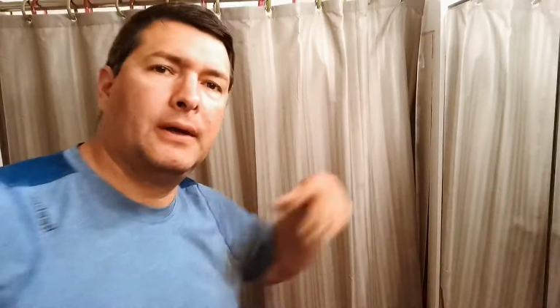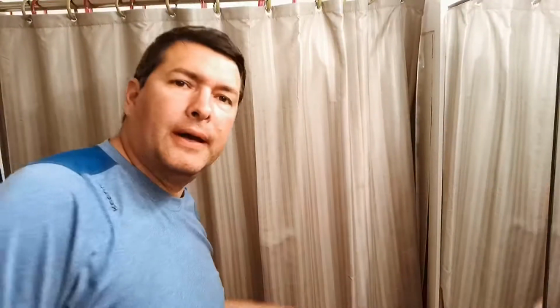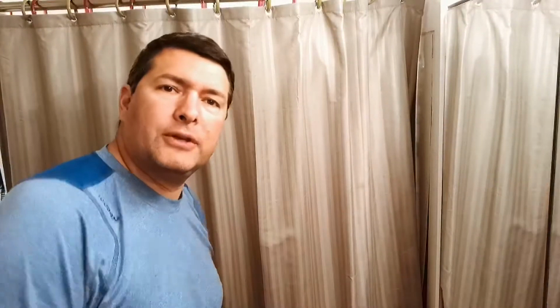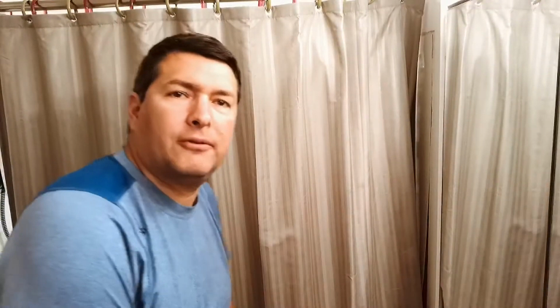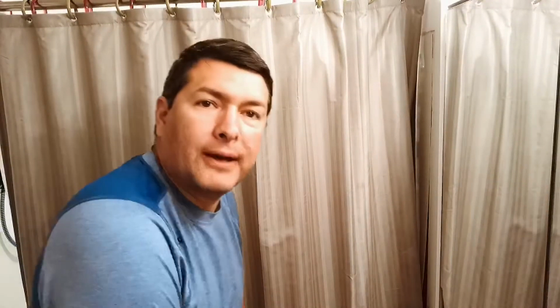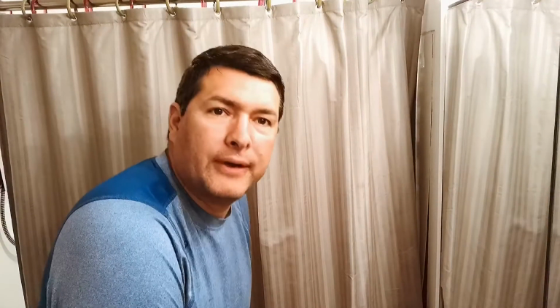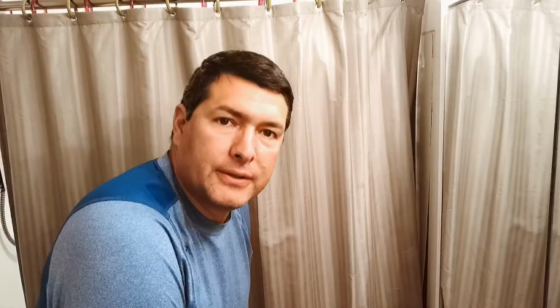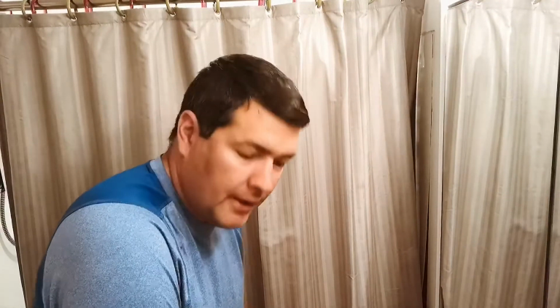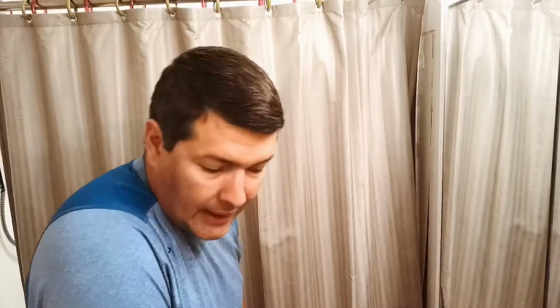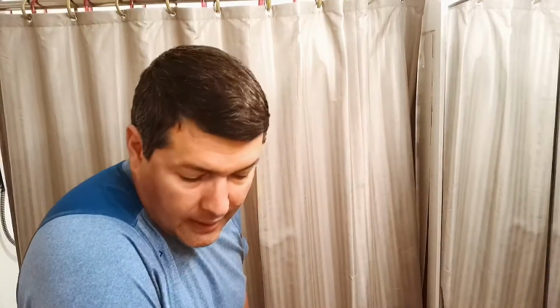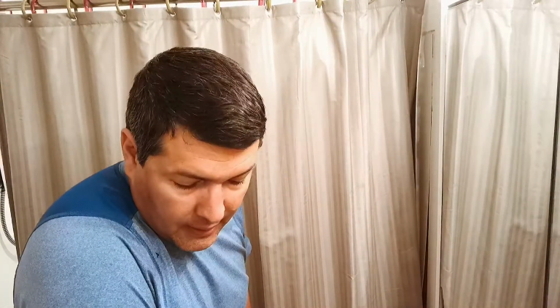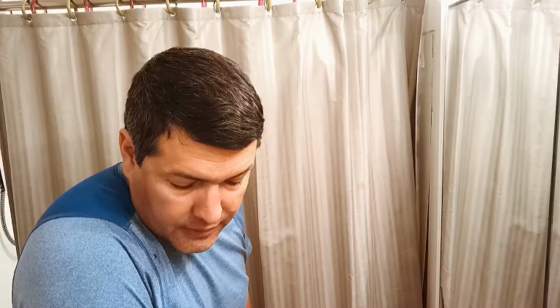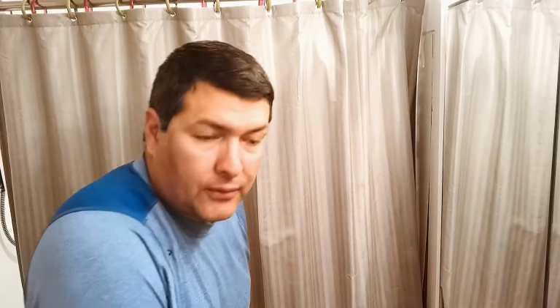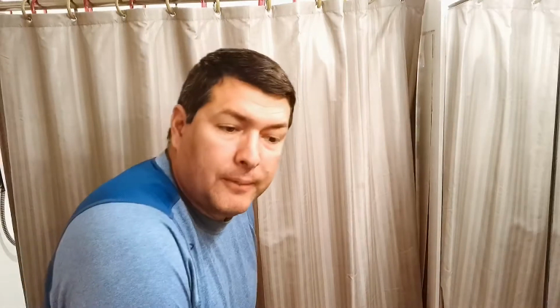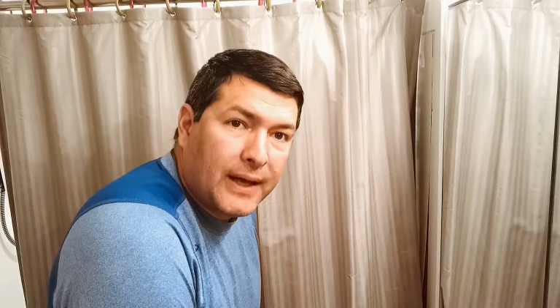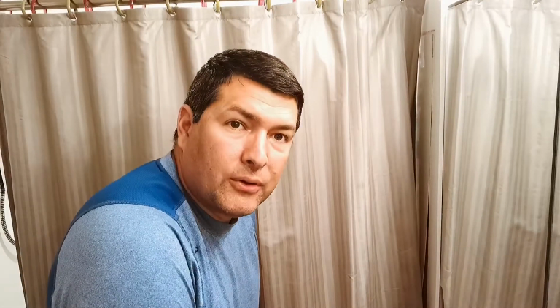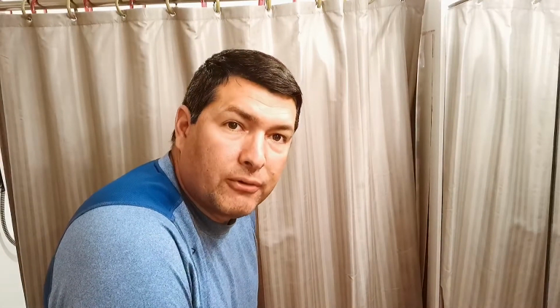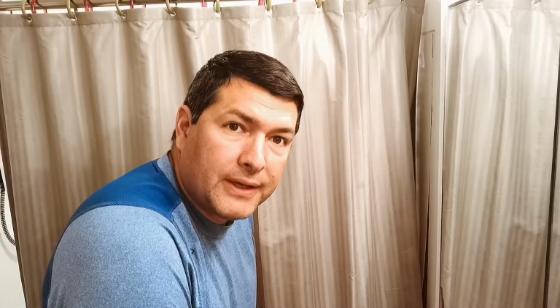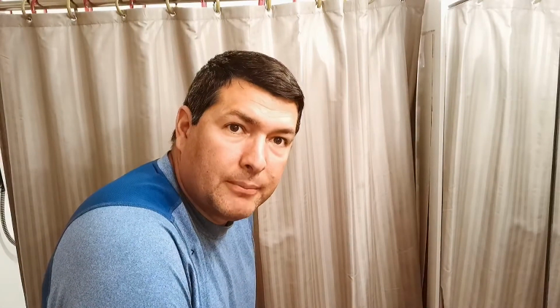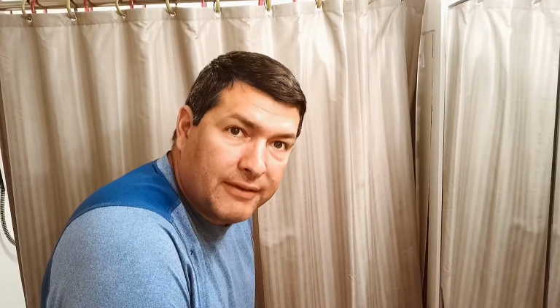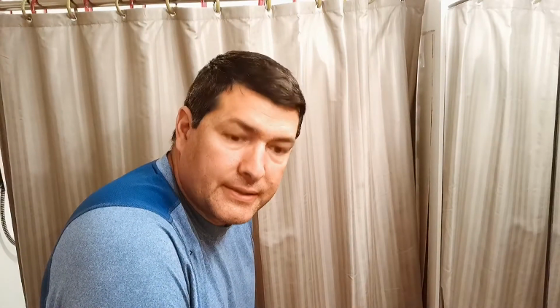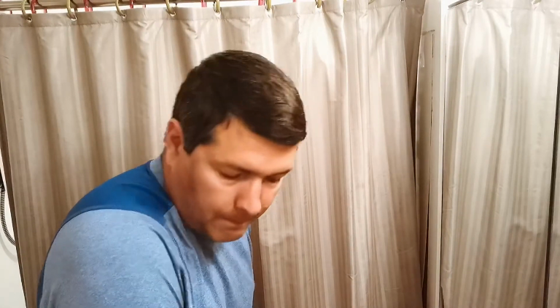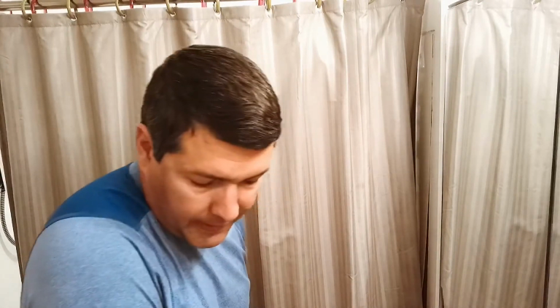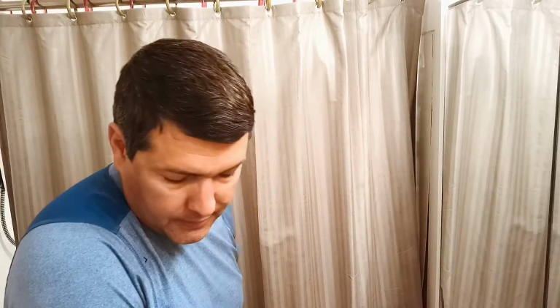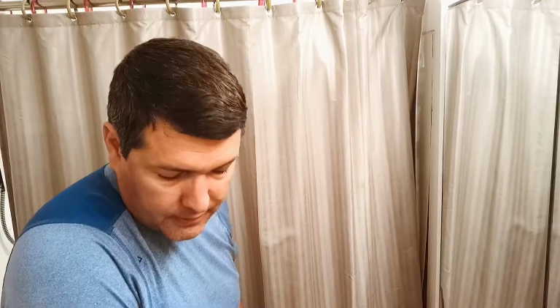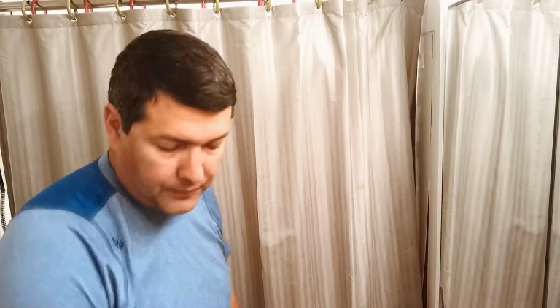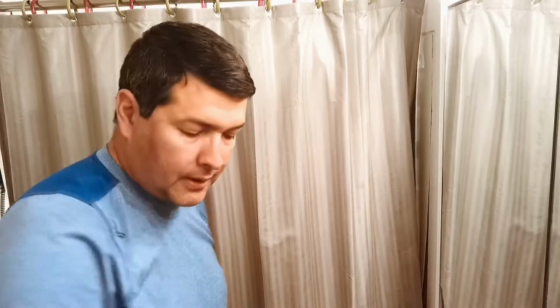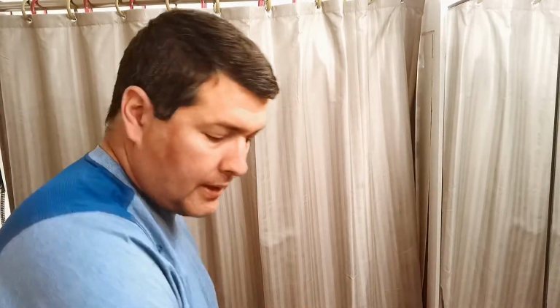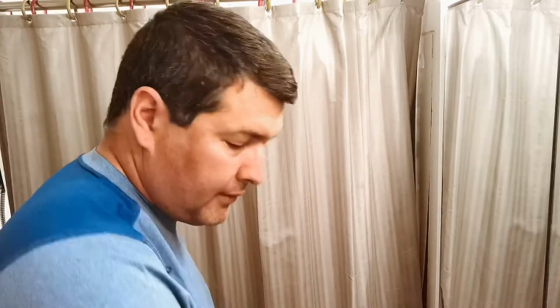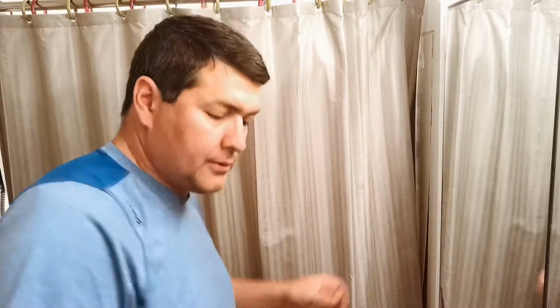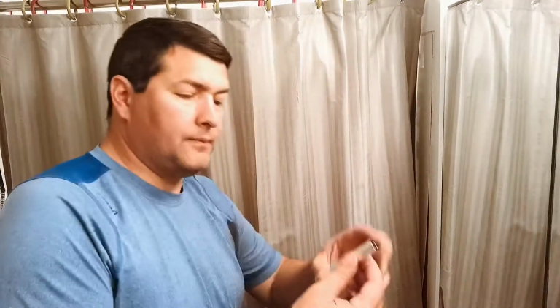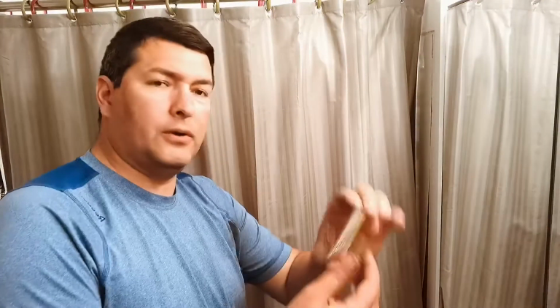Hey everyone, Jeremy here from Flatware Creations. I have an order for 50 bud bases, and I got the knife handles all done.